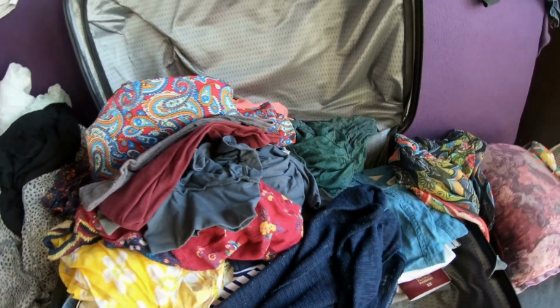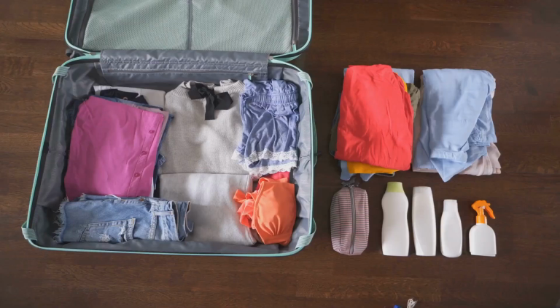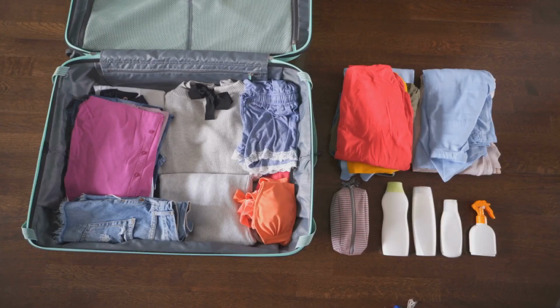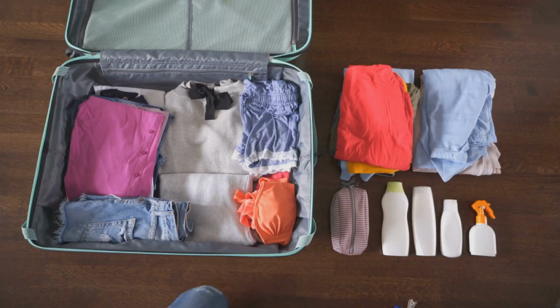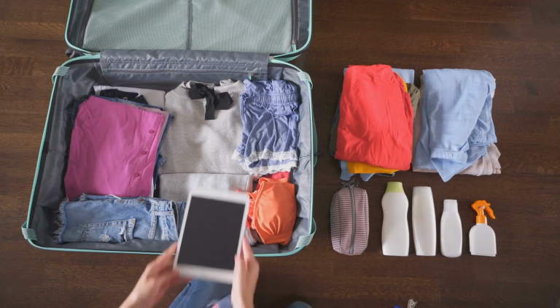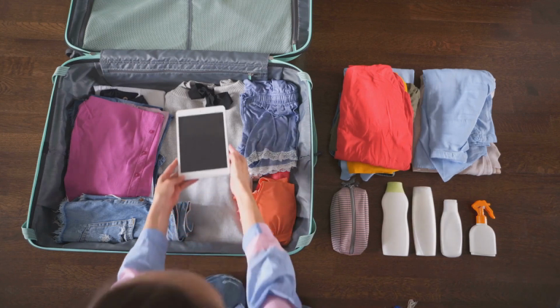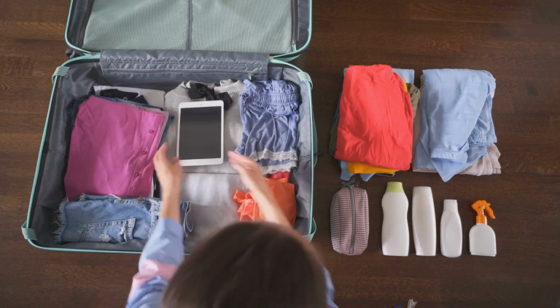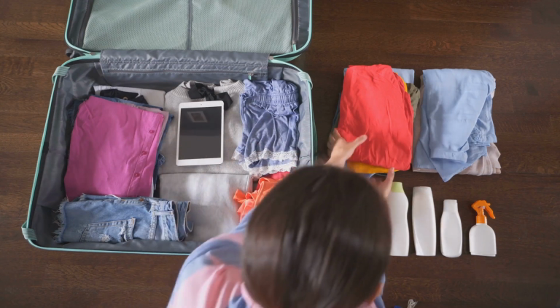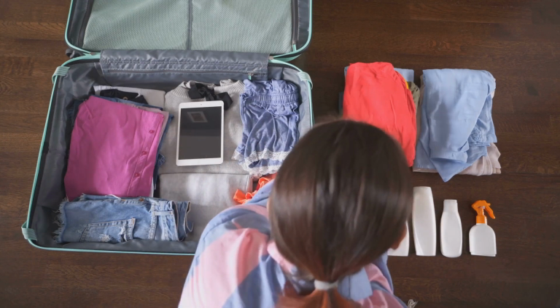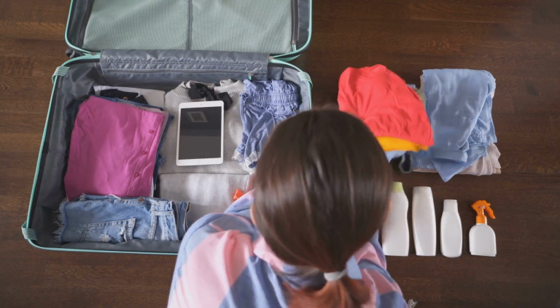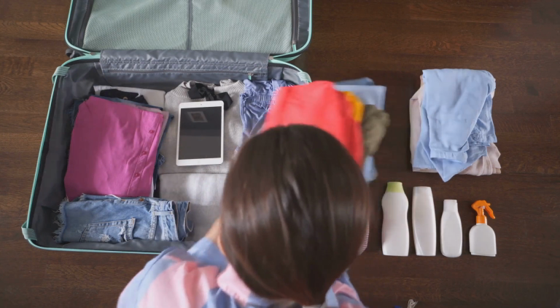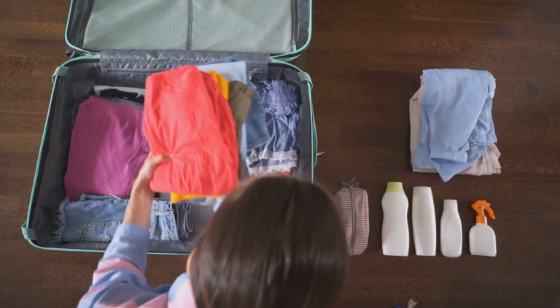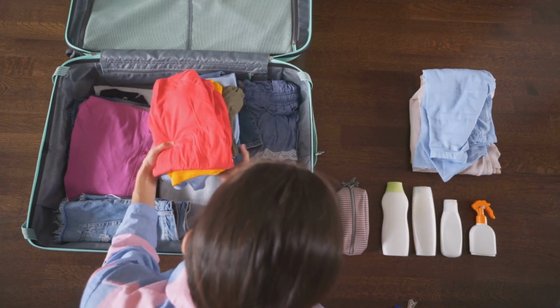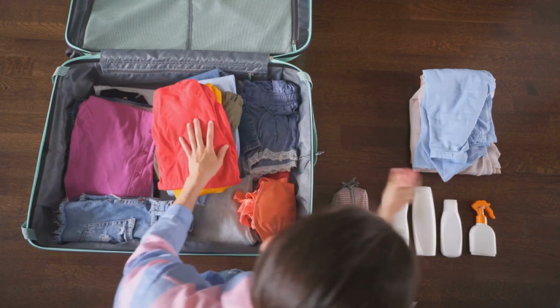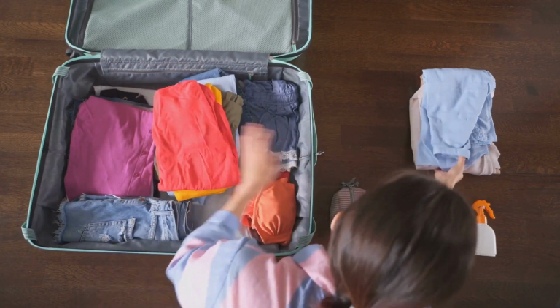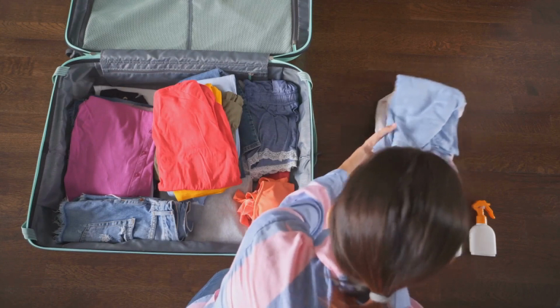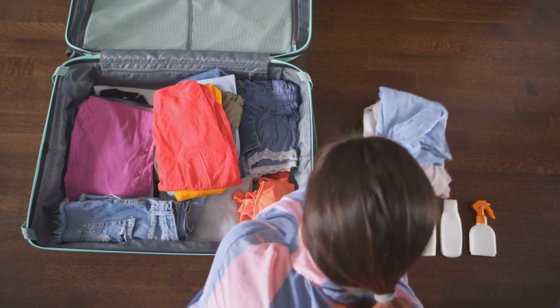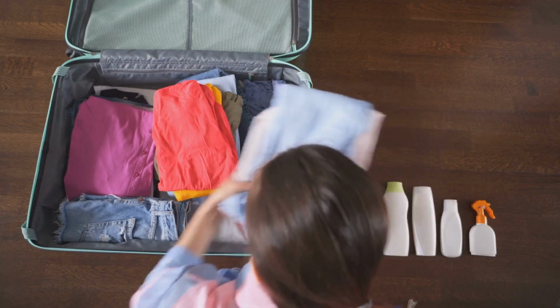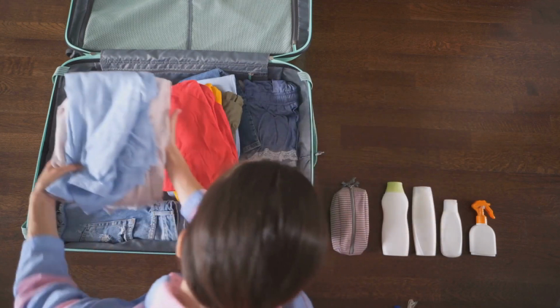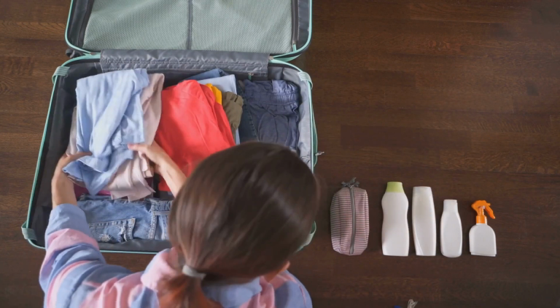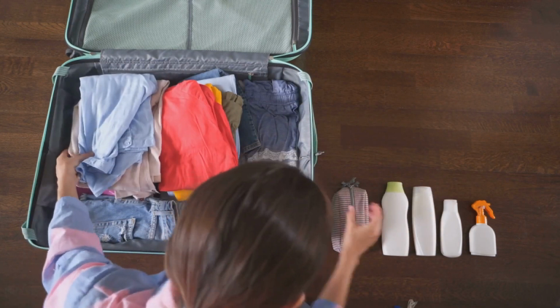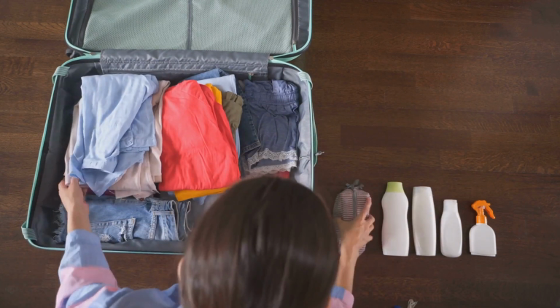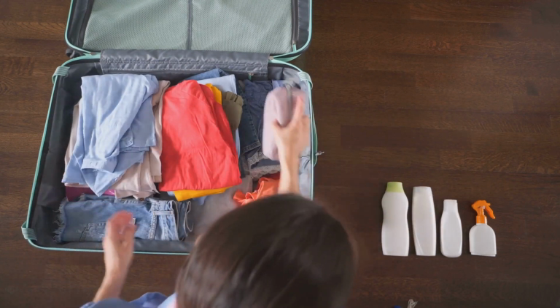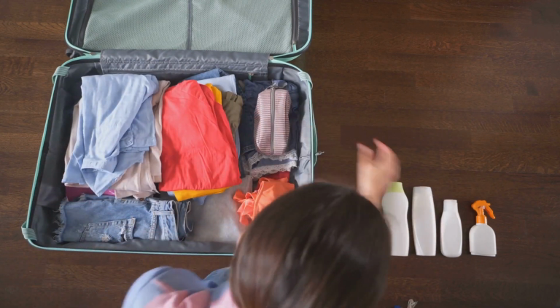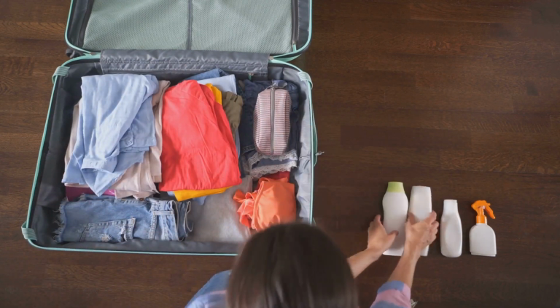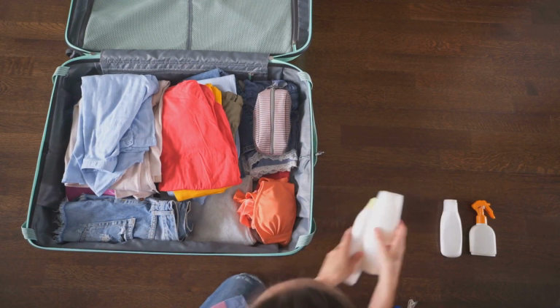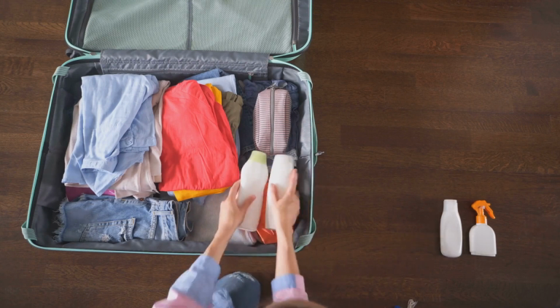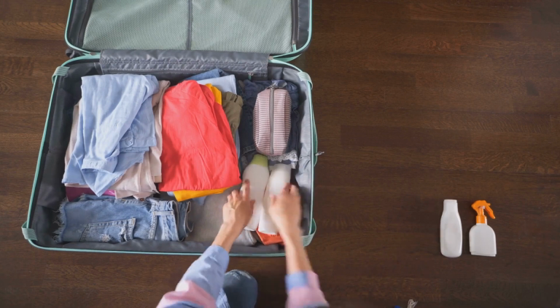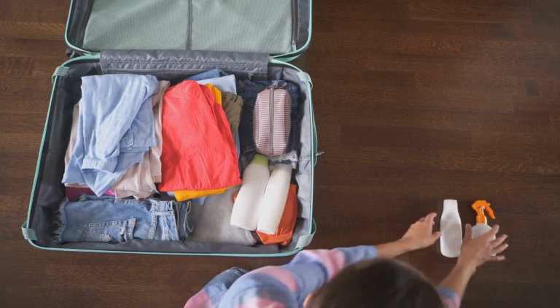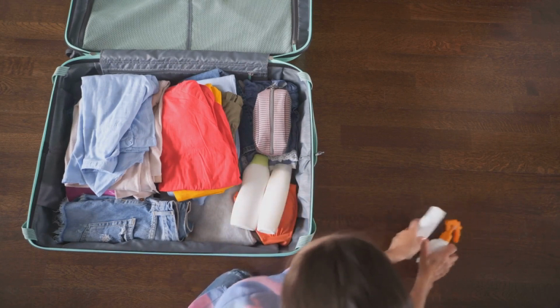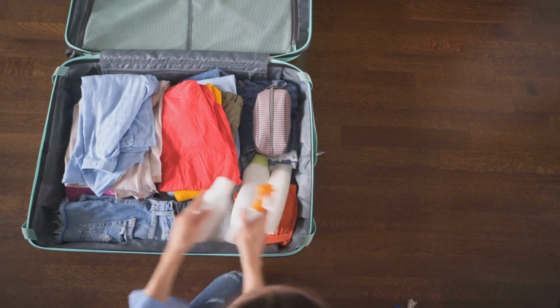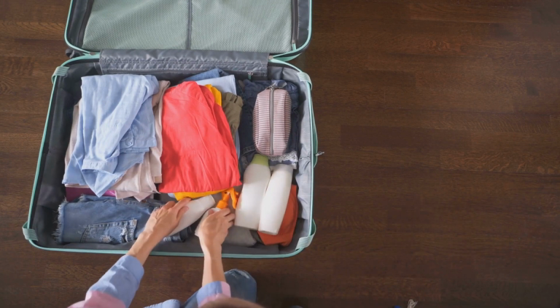Overpacking might seem like a safe option, but it often leads to unnecessary weight and clutter. On the flip side, underpacking leaves you unprepared and scrambling to find essentials in unfamiliar surroundings. Neither scenario is particularly appealing.